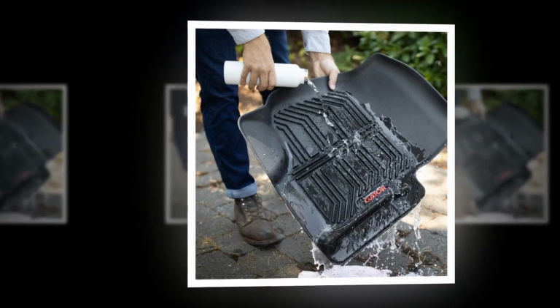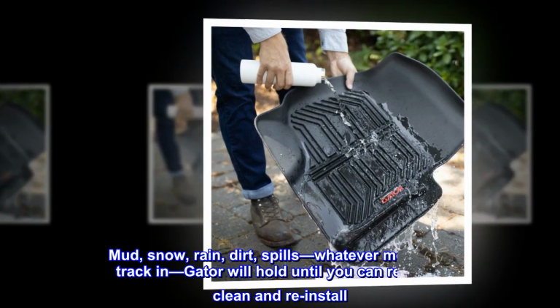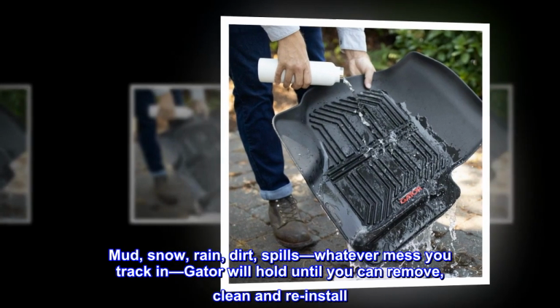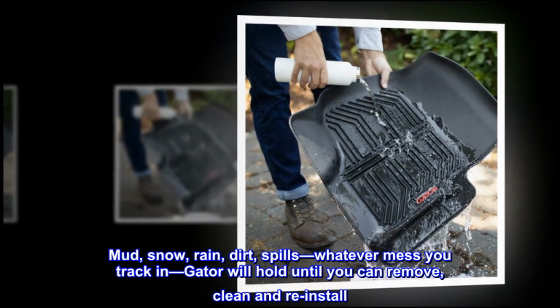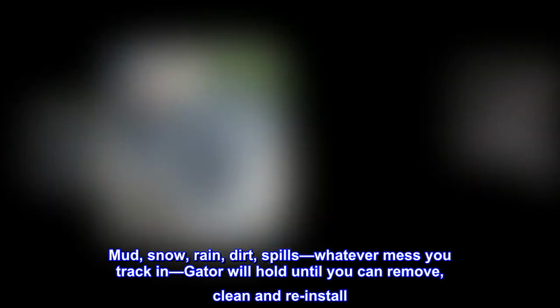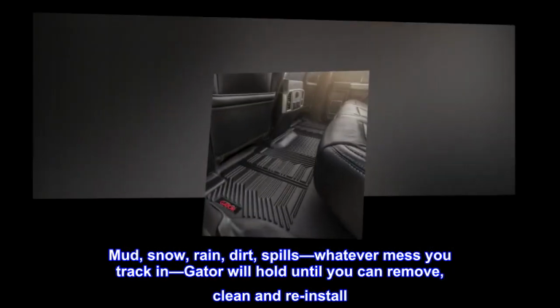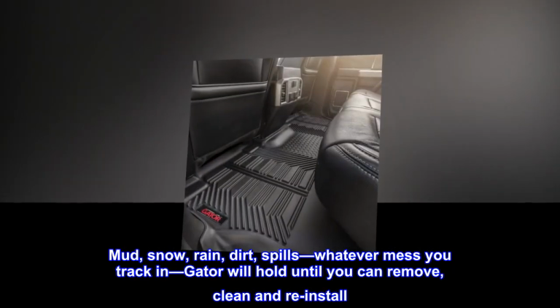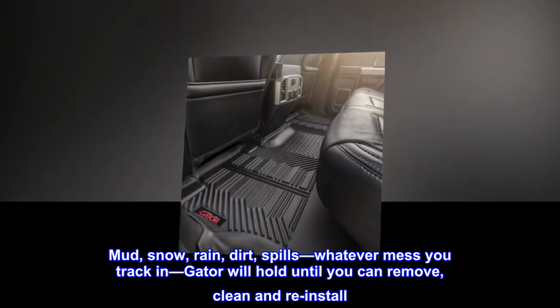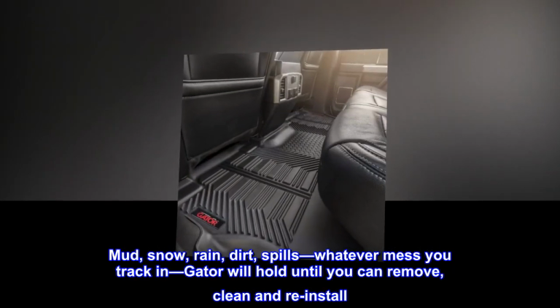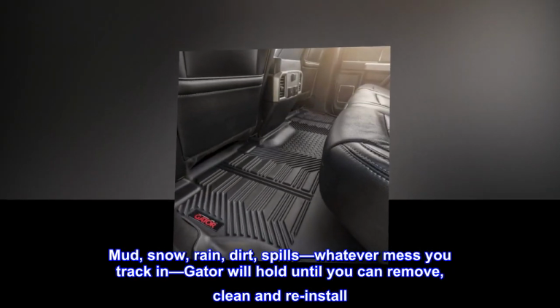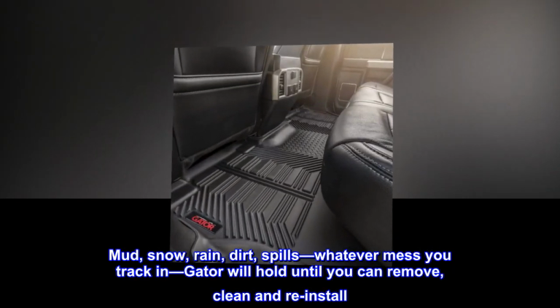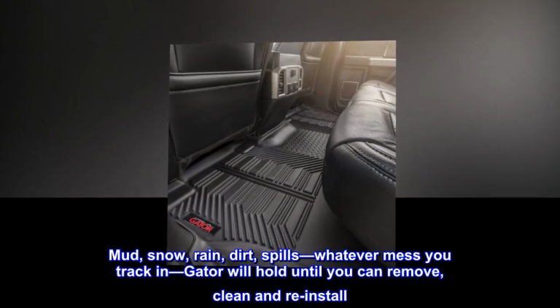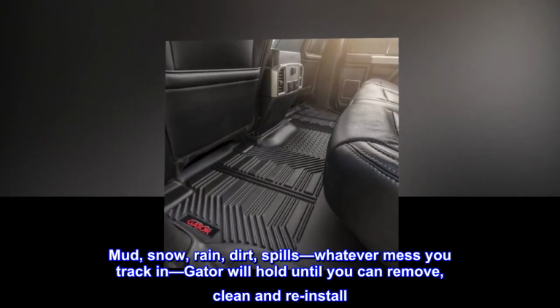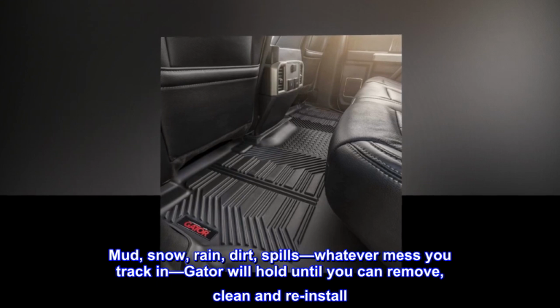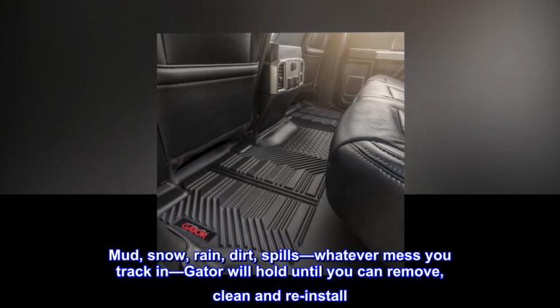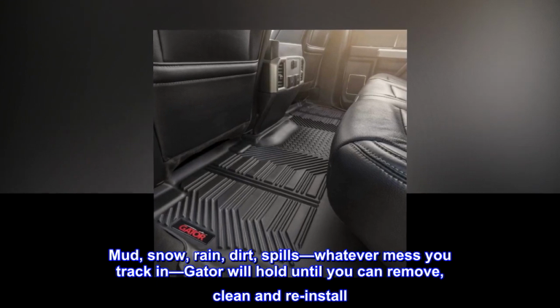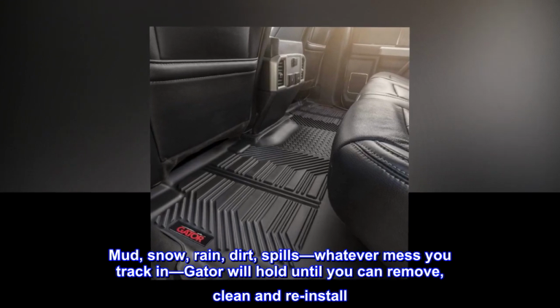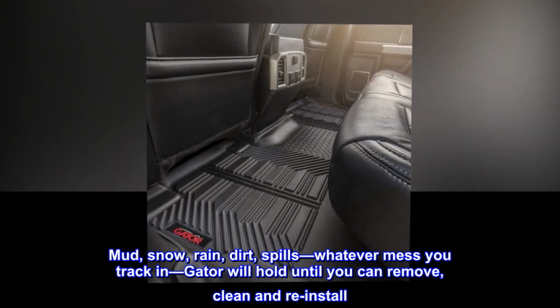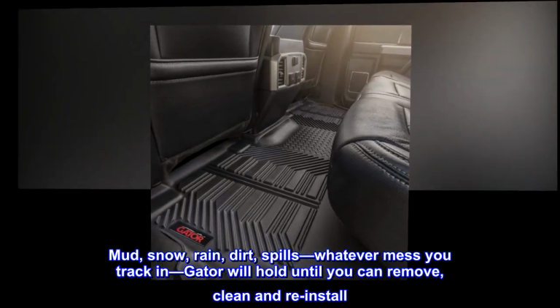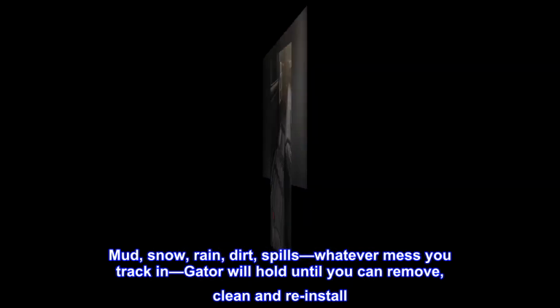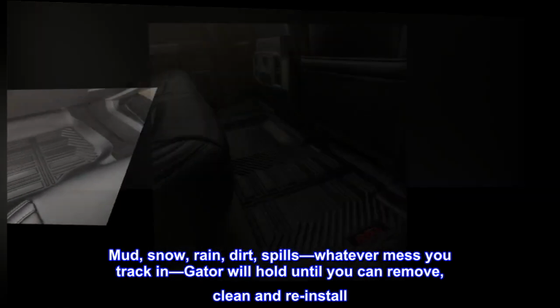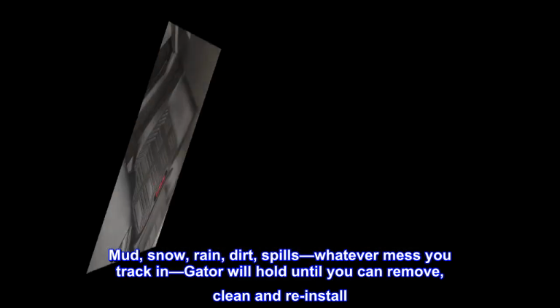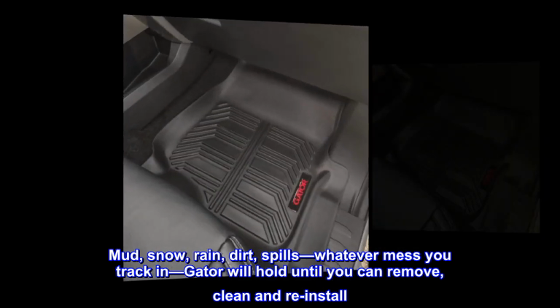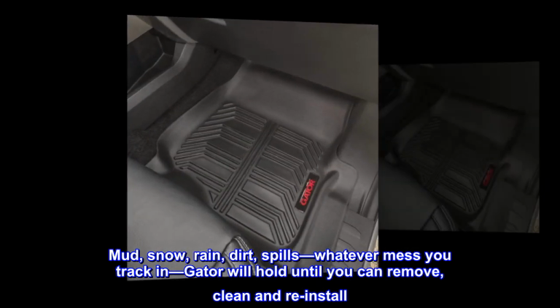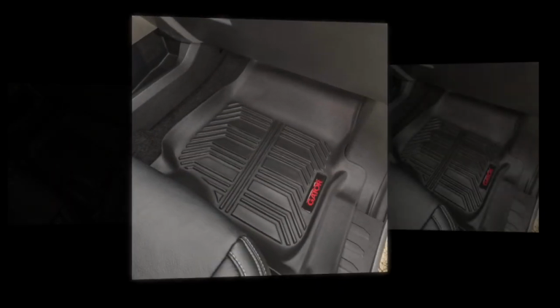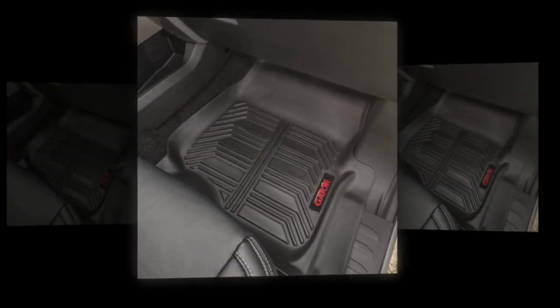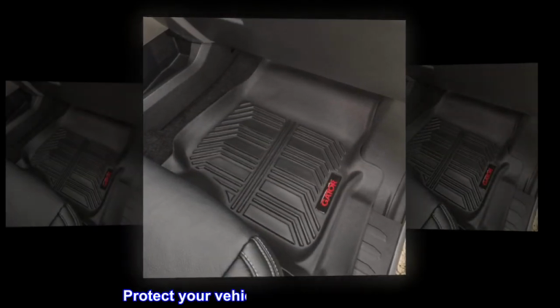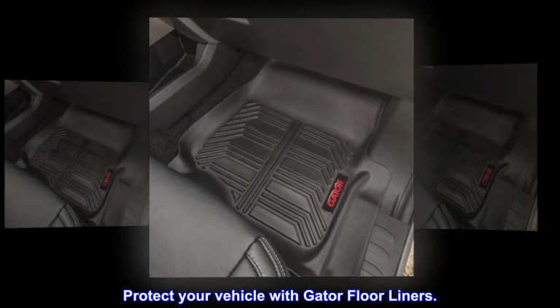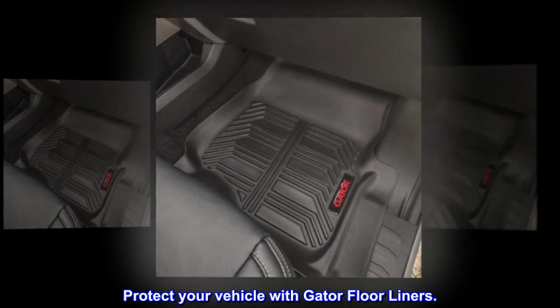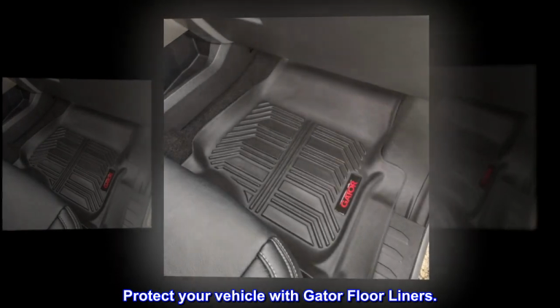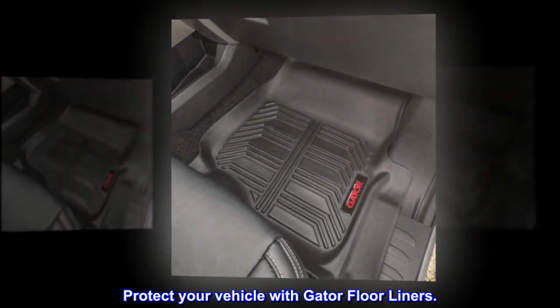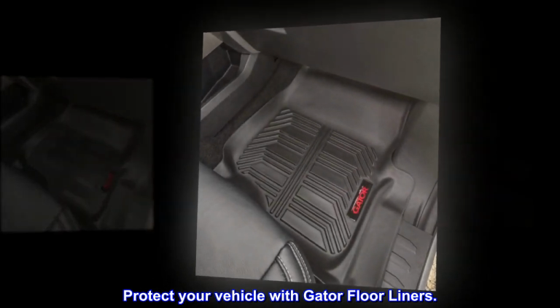Mud, snow, rain, dirt, spills — whatever mess you track in, Gator will hold until you can remove, clean, and reinstall. Protect your vehicle with Gator floor liners.